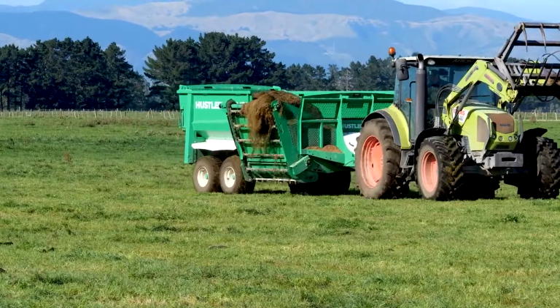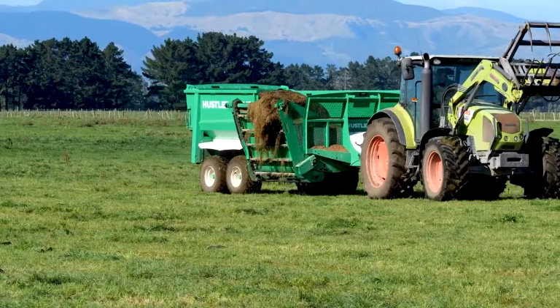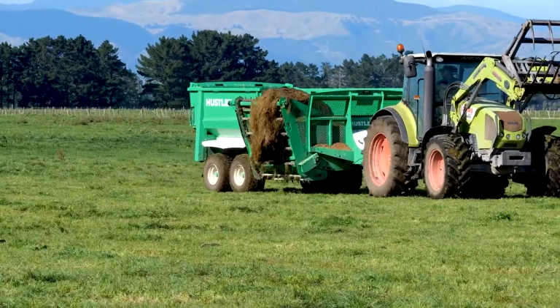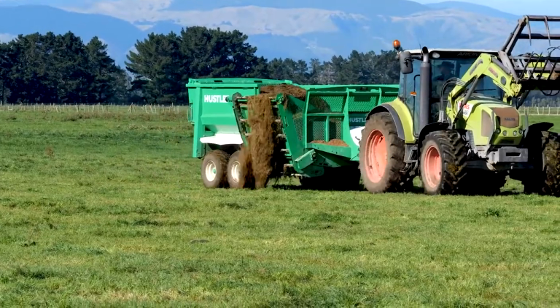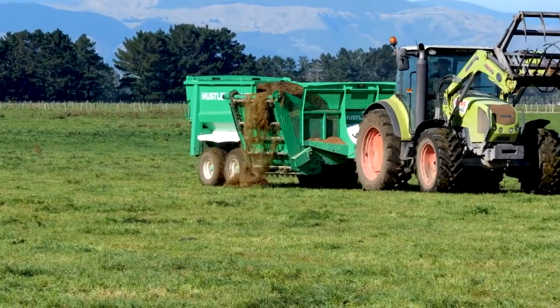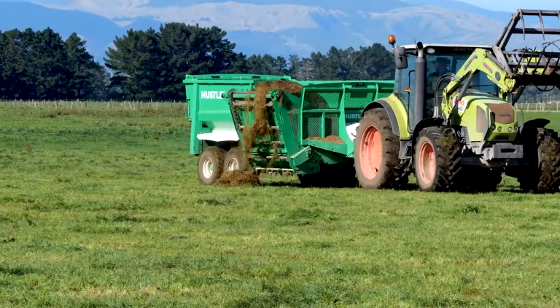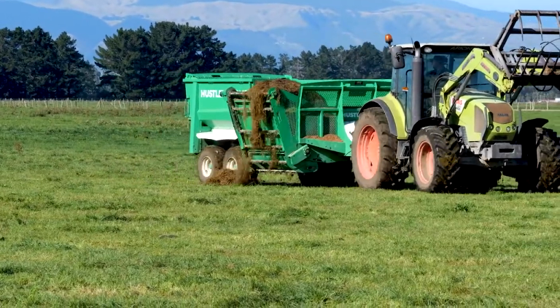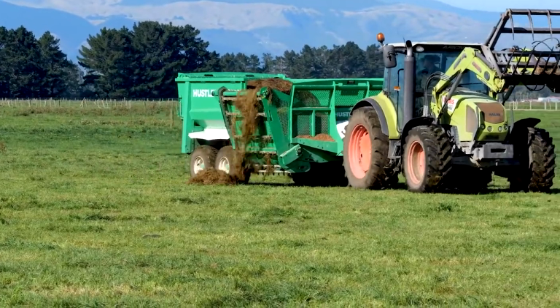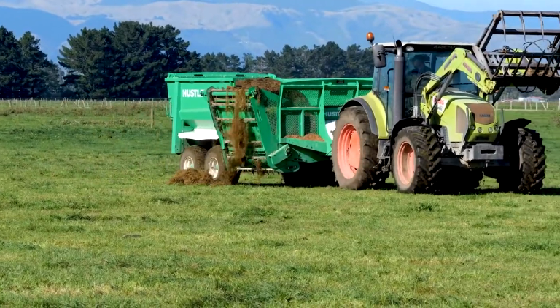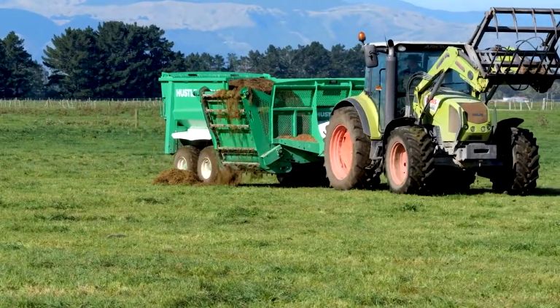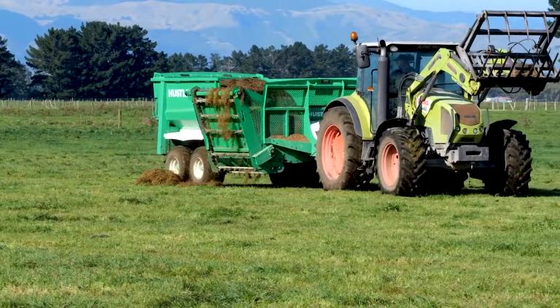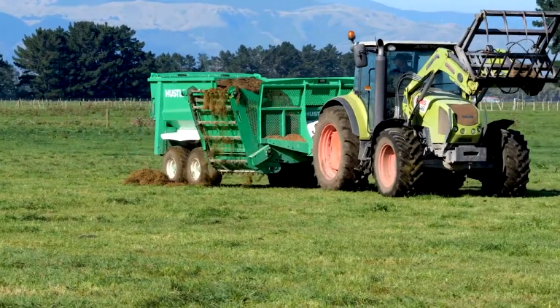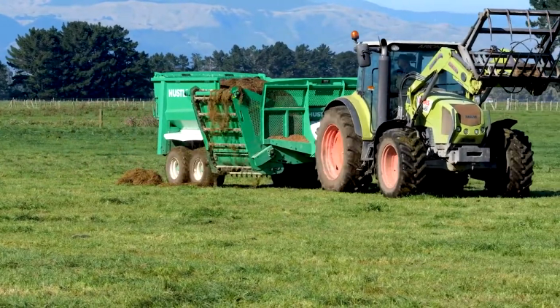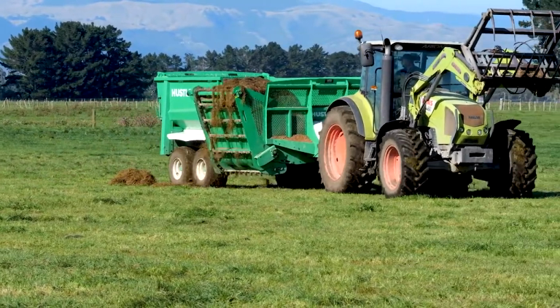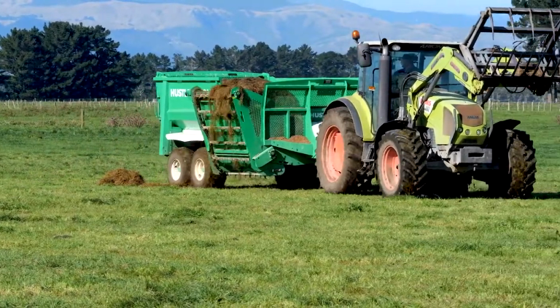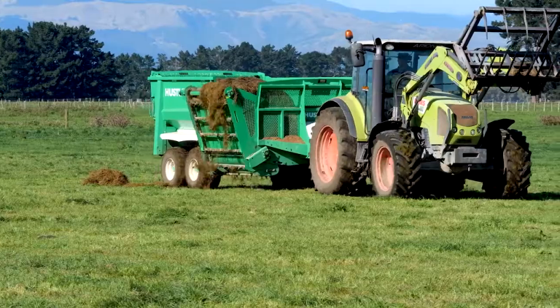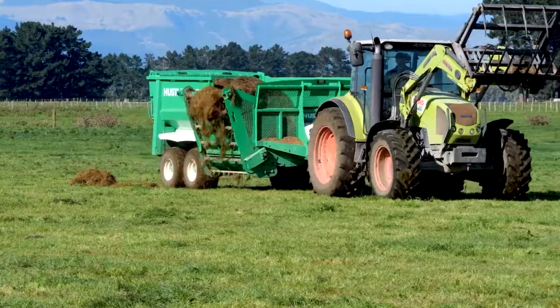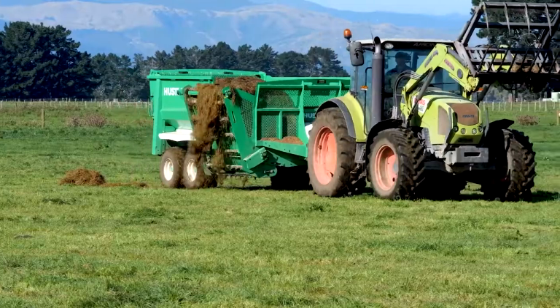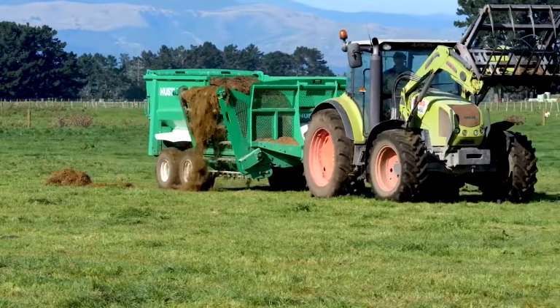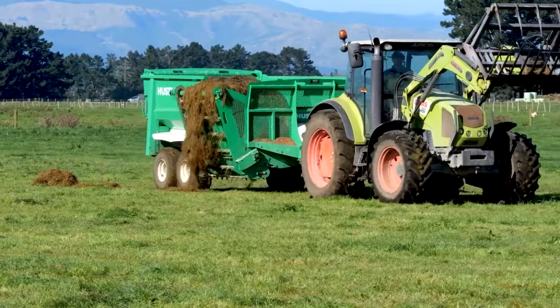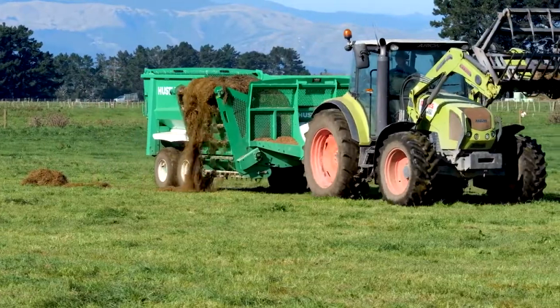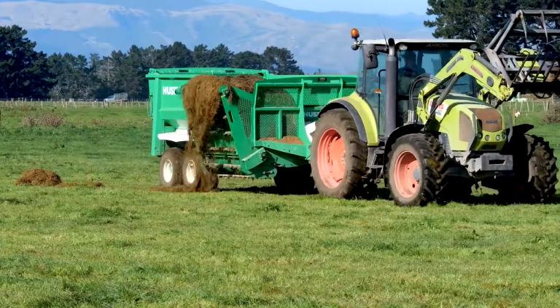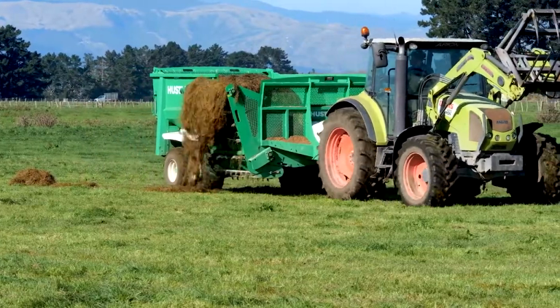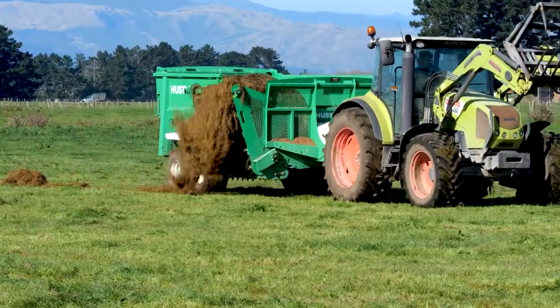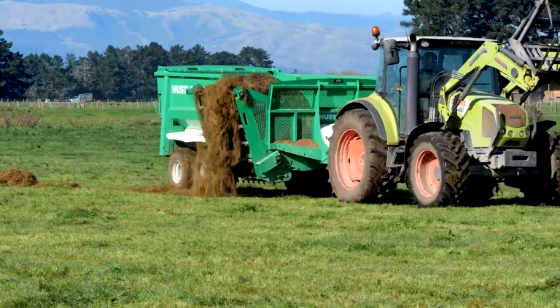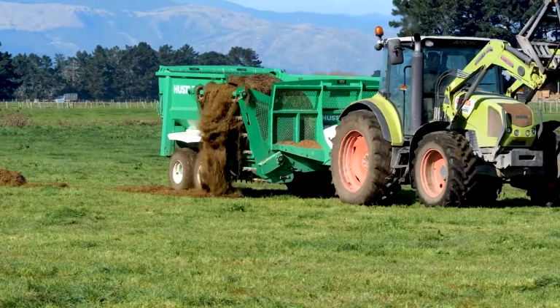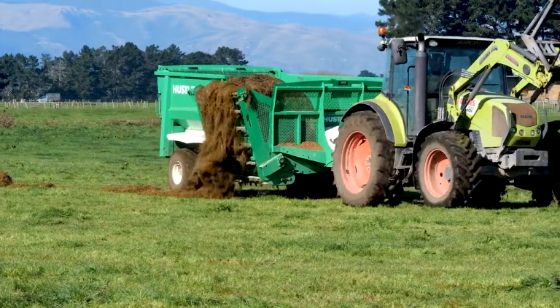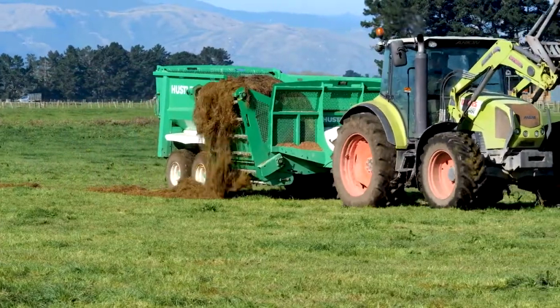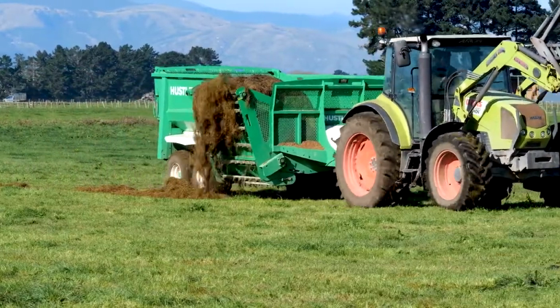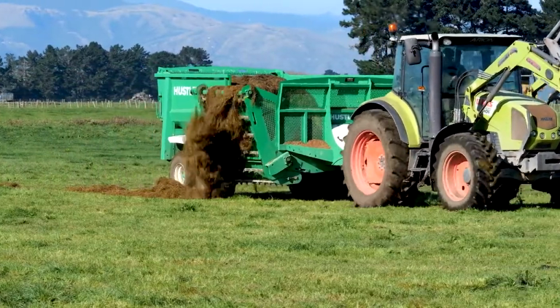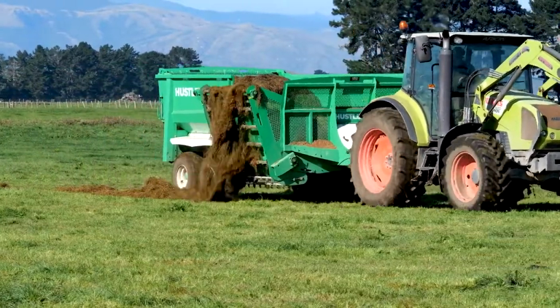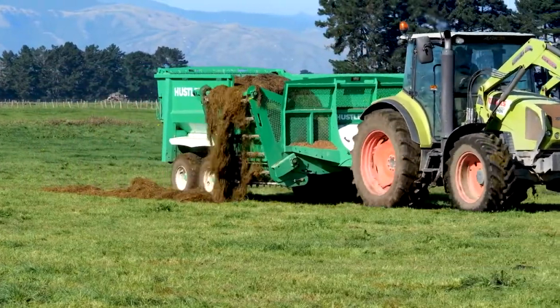I spent about six months looking through what I was going to purchase. I saw the features on this and they presented me with the Kombi as an option. It just does everything.